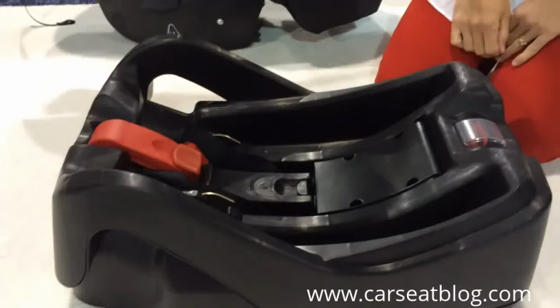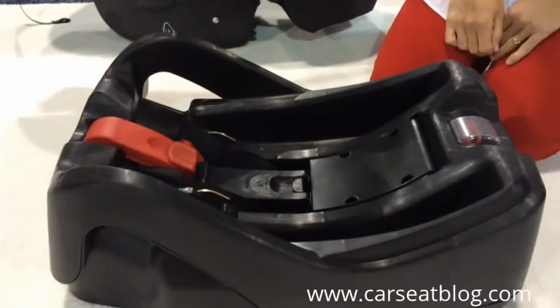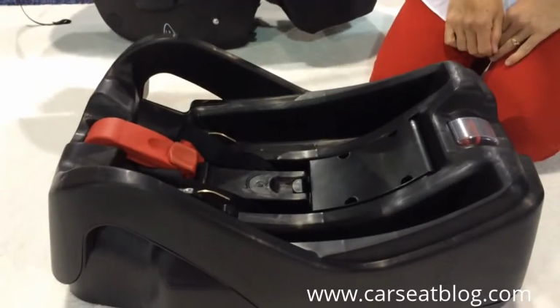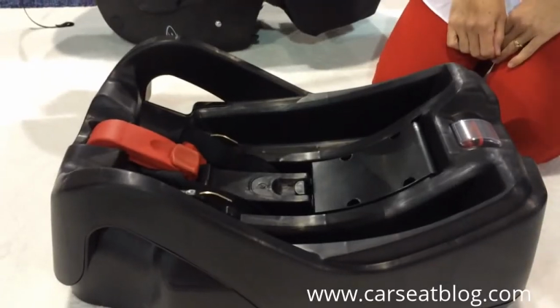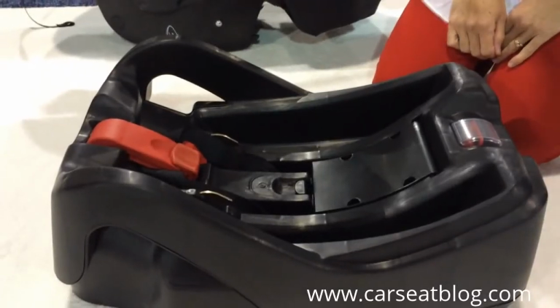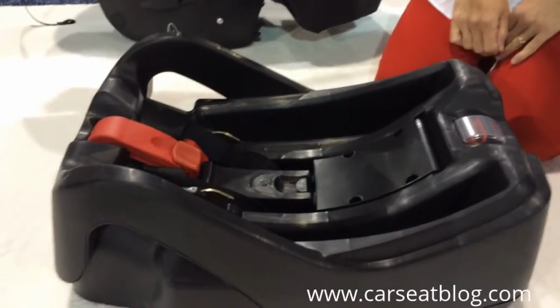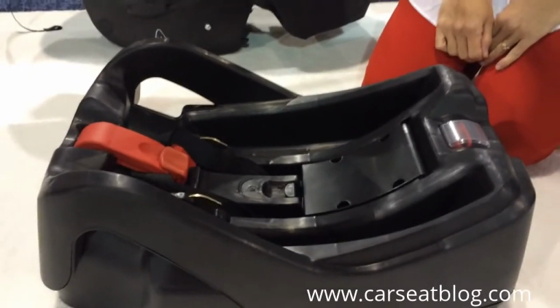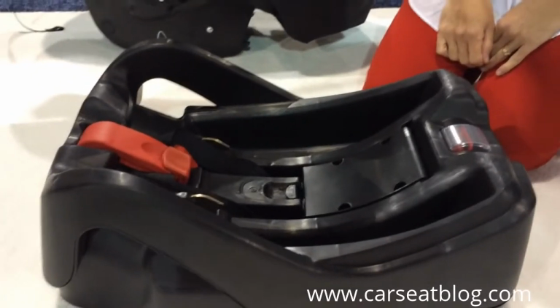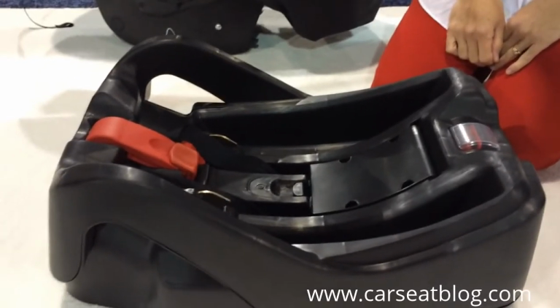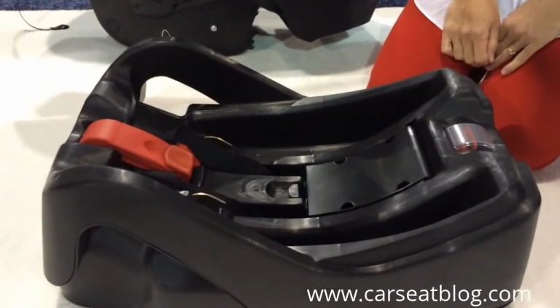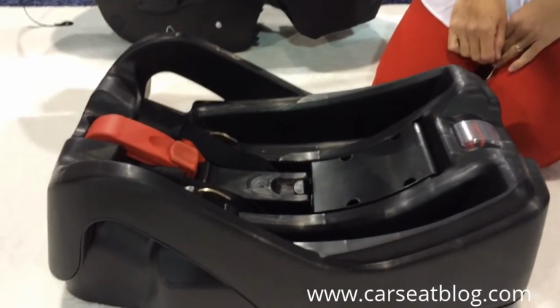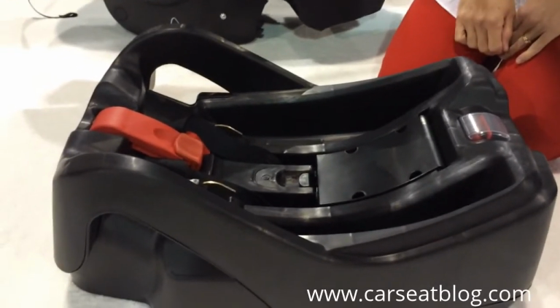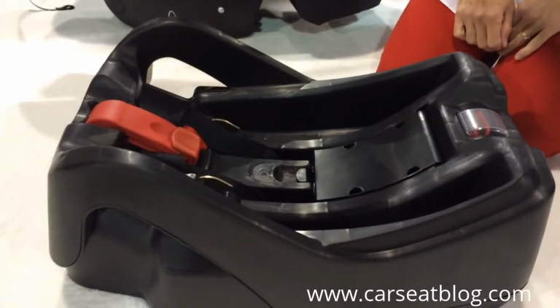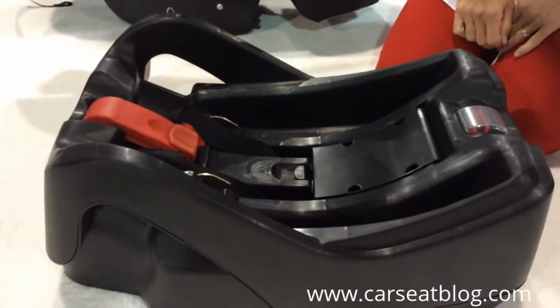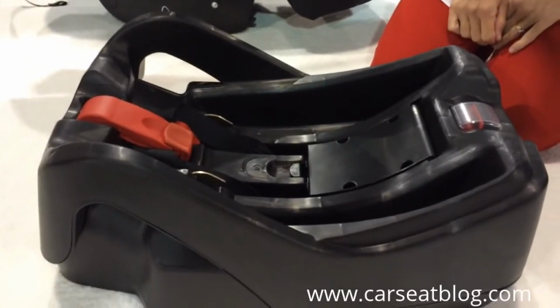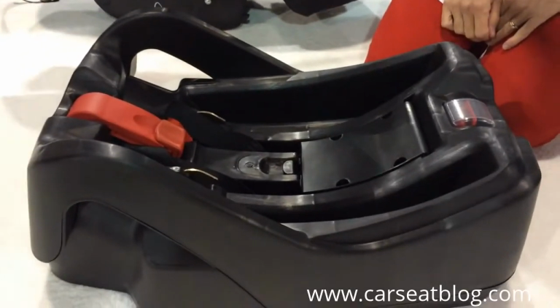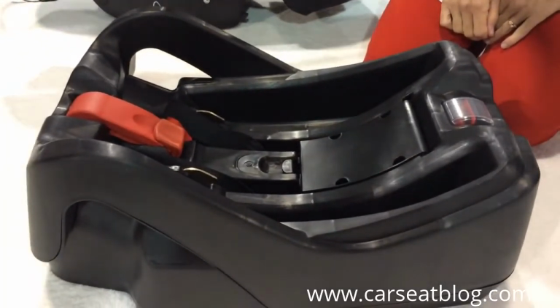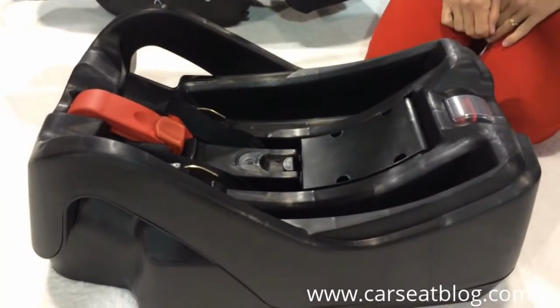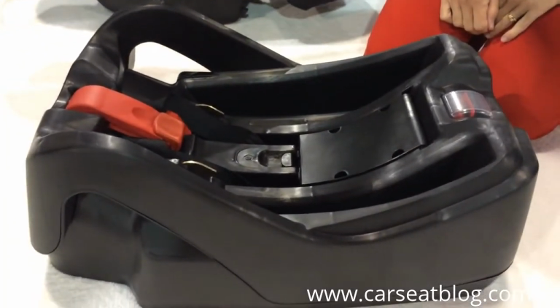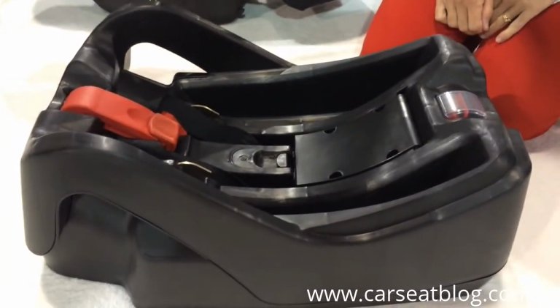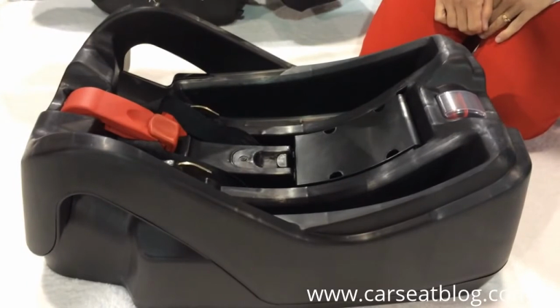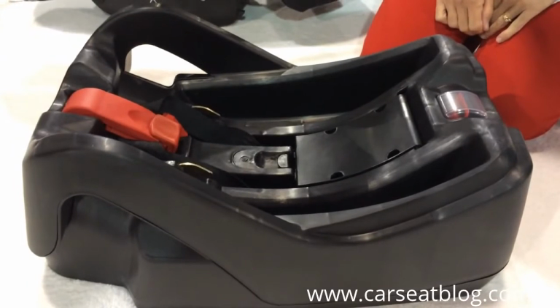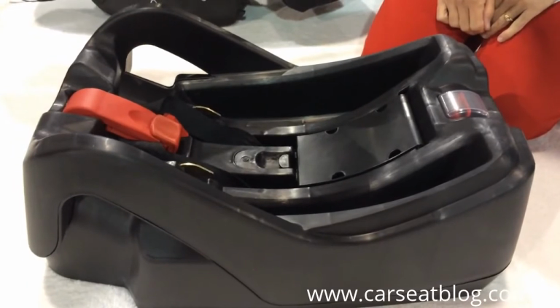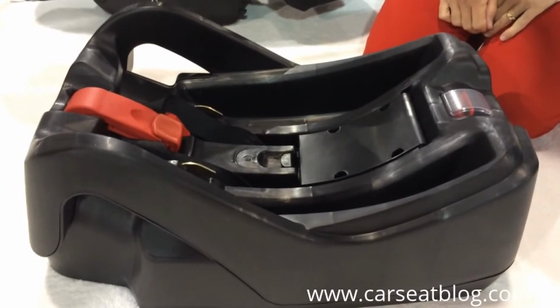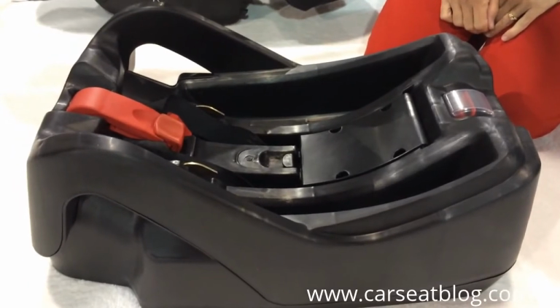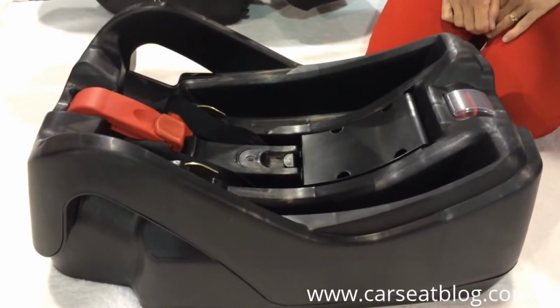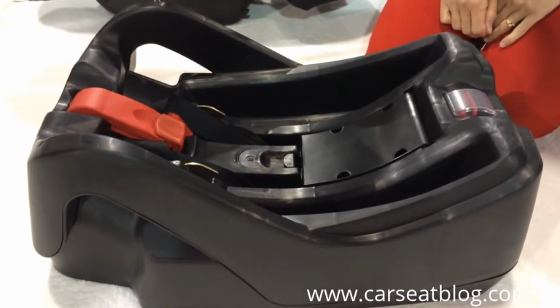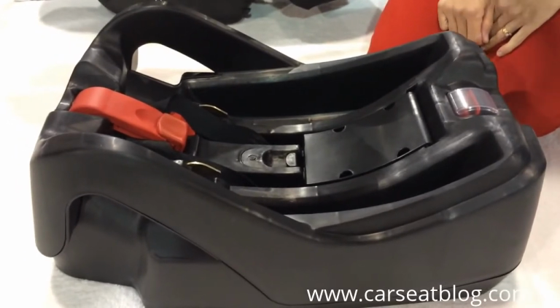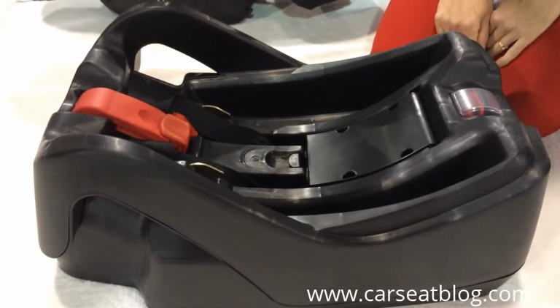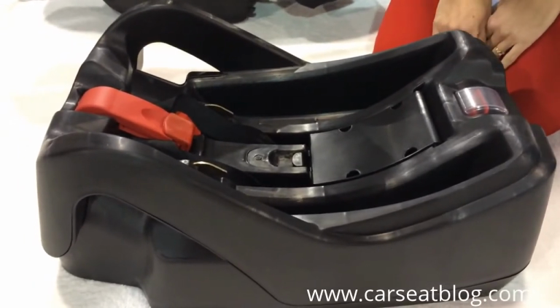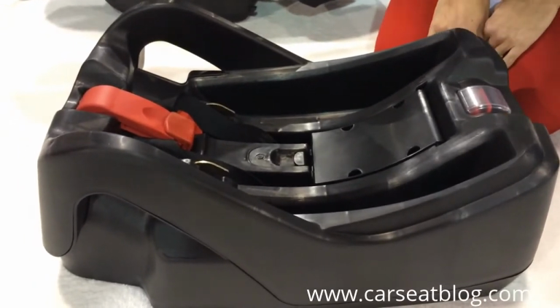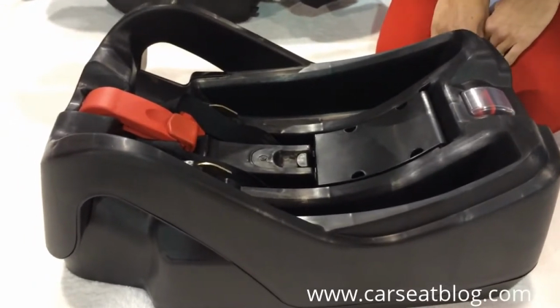This is Car Seat Blogs. We're looking at the Hauck IQ infant seat that will hopefully be hitting the Canadian and US markets in January.